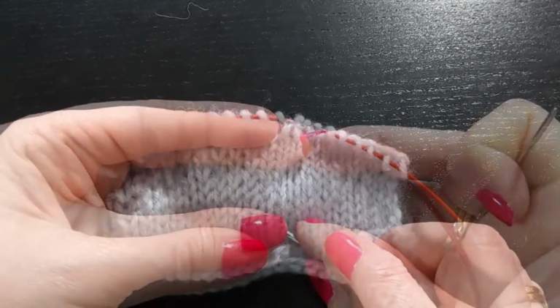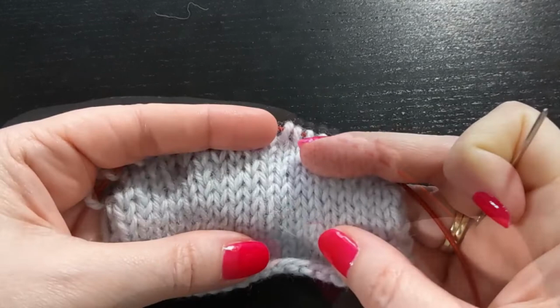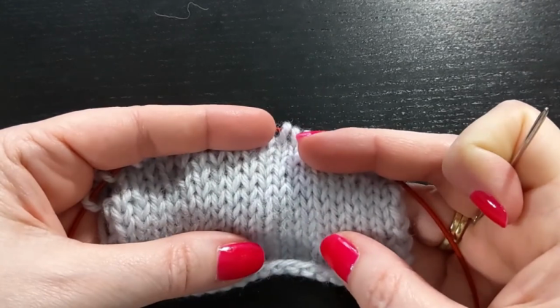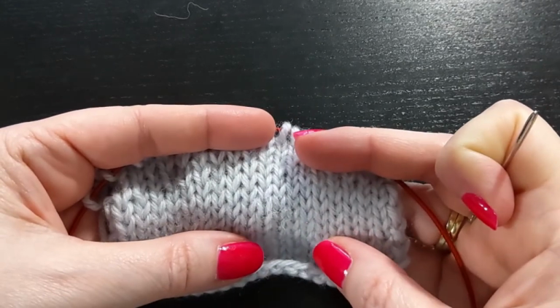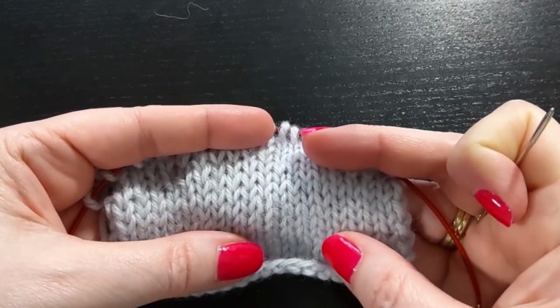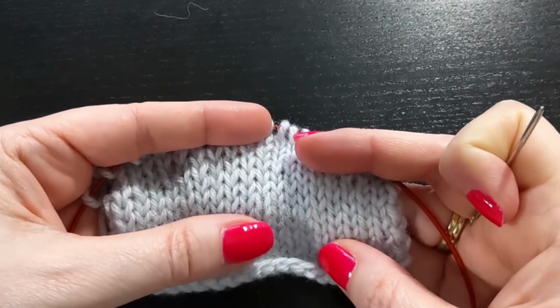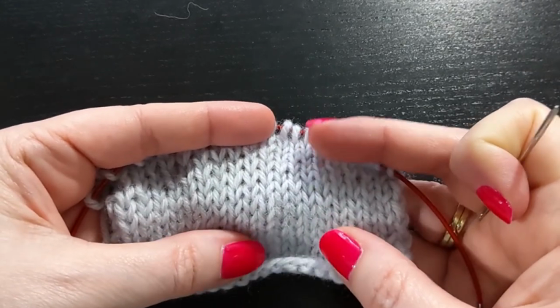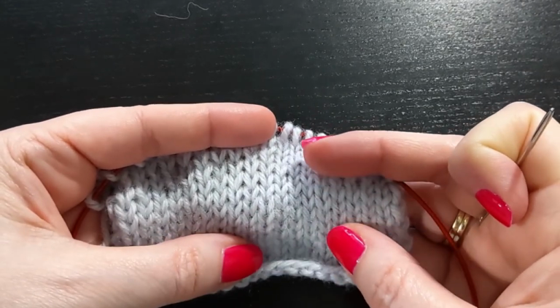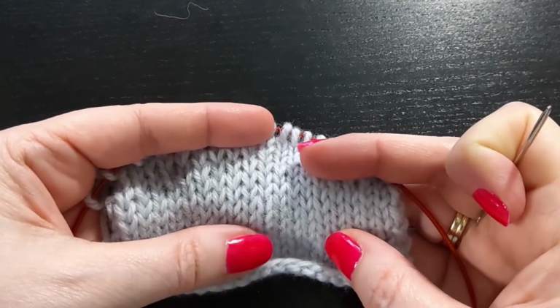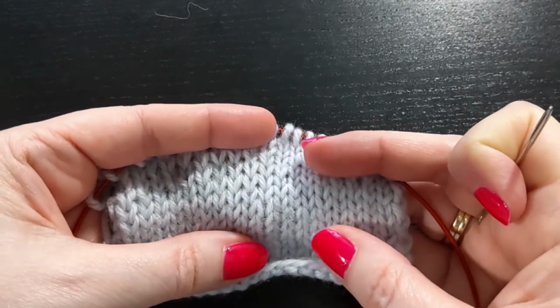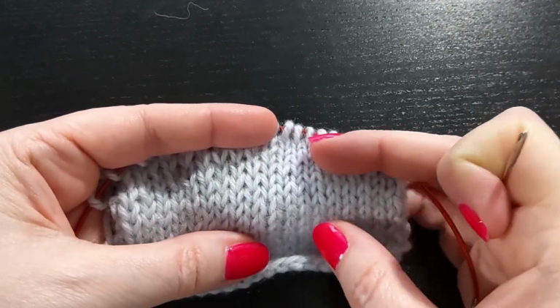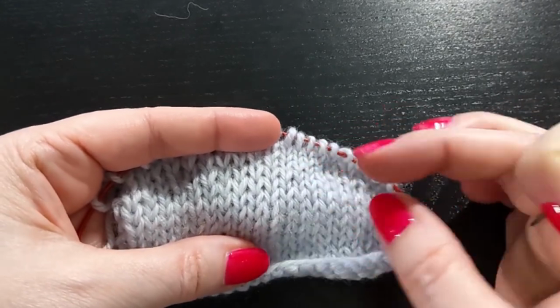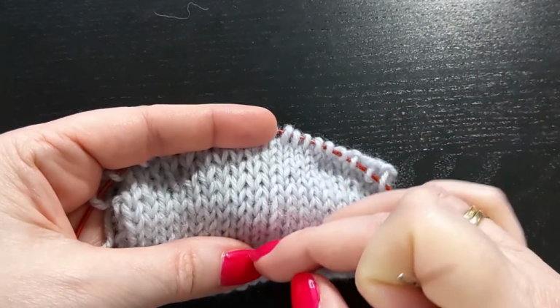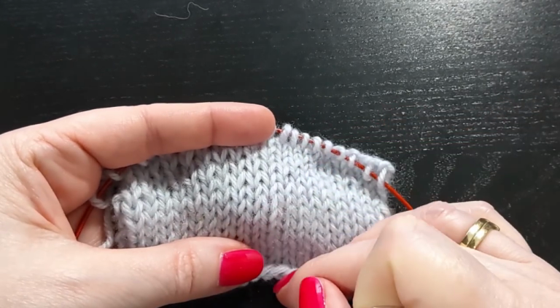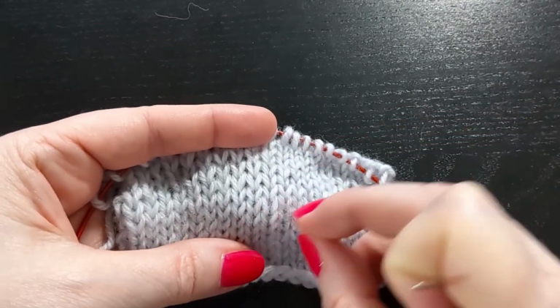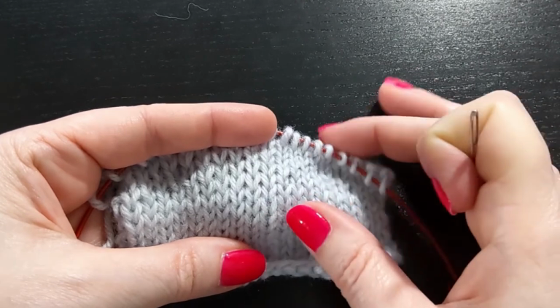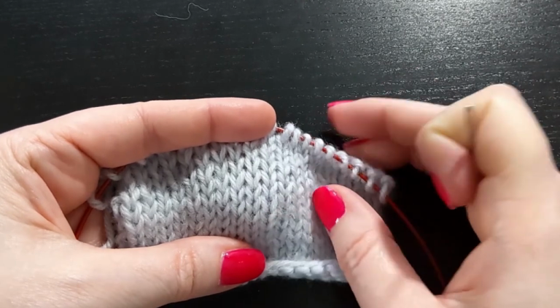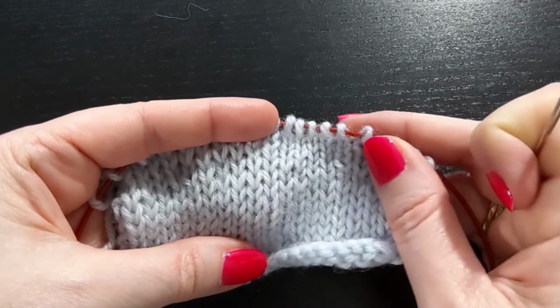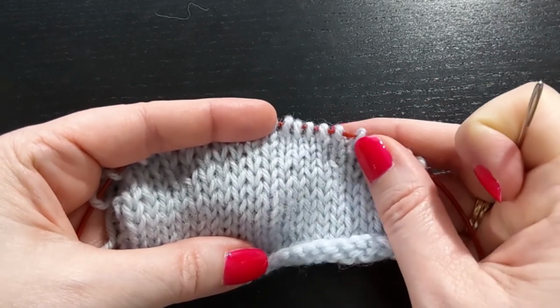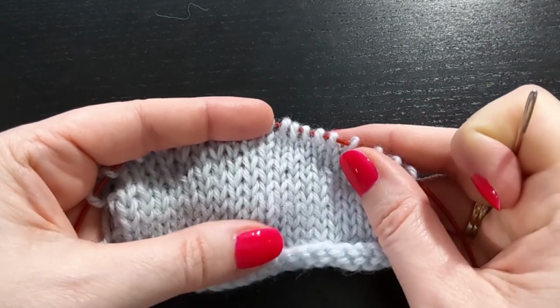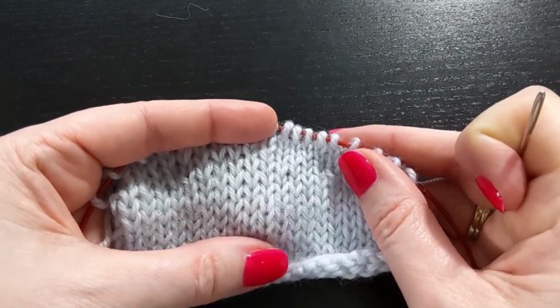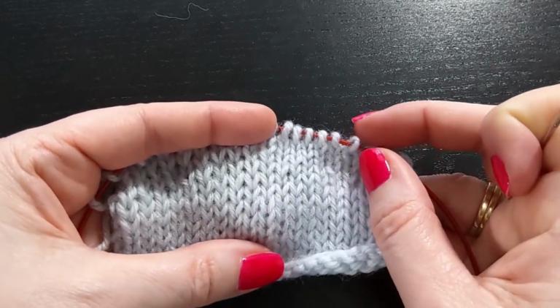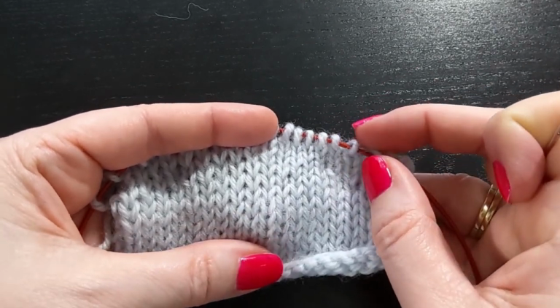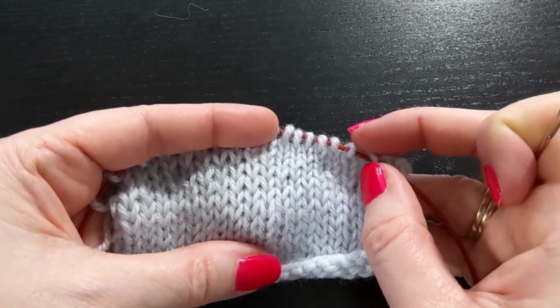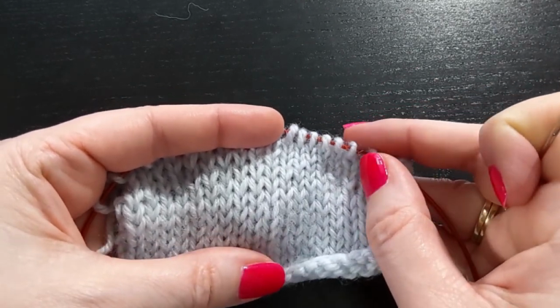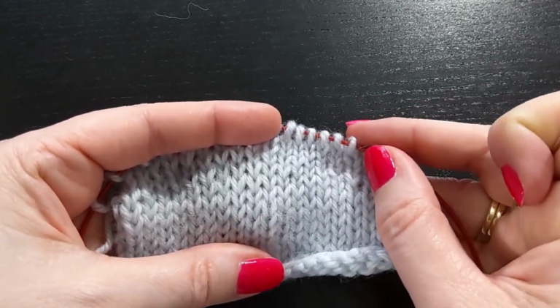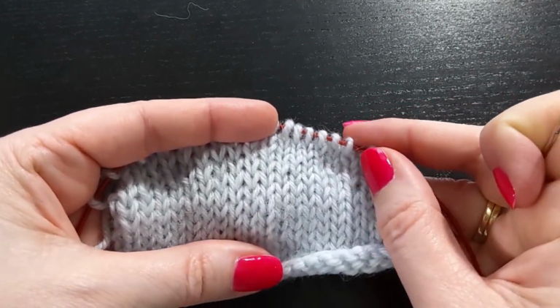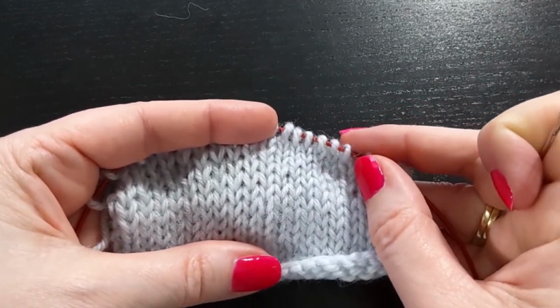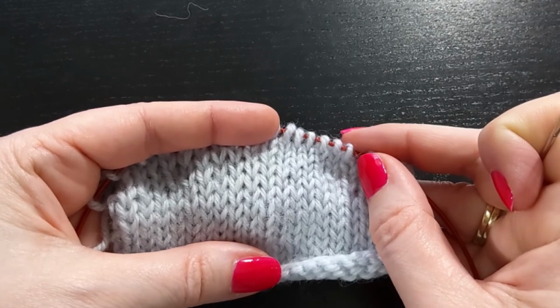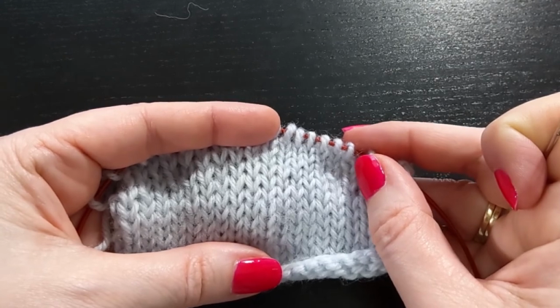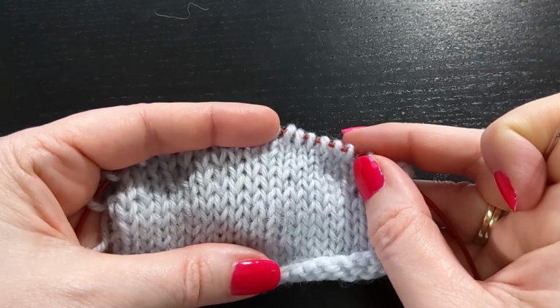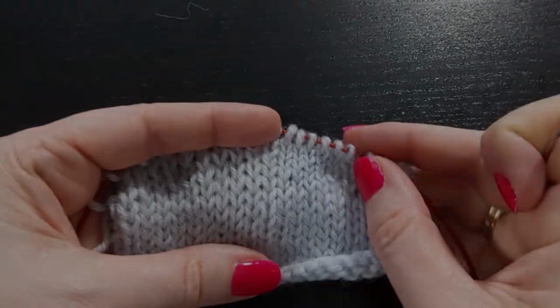That is in a nutshell how to deal with a snag in your knitting. I hope this was helpful. Don't forget to like and subscribe, and thank you for watching.